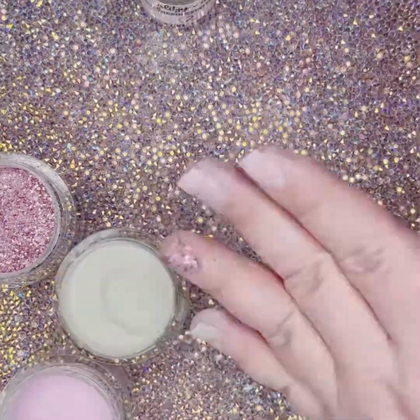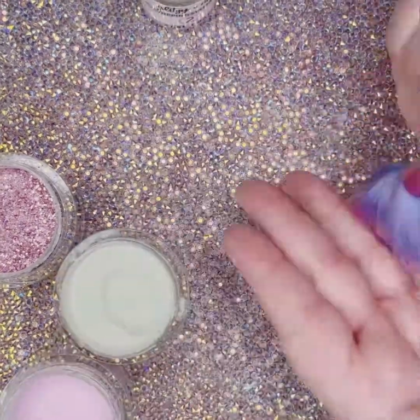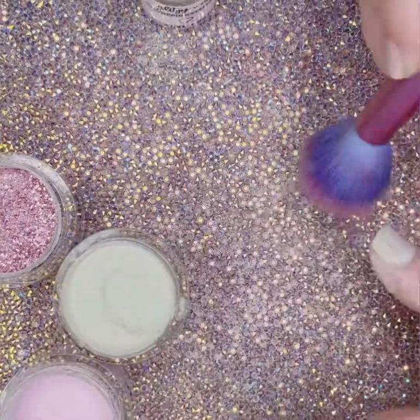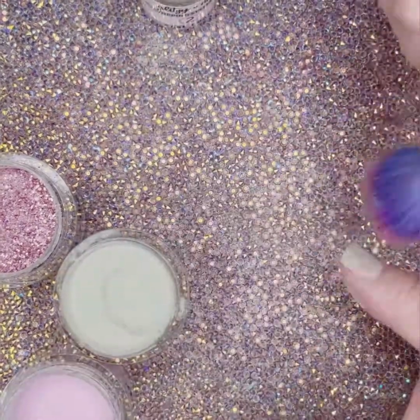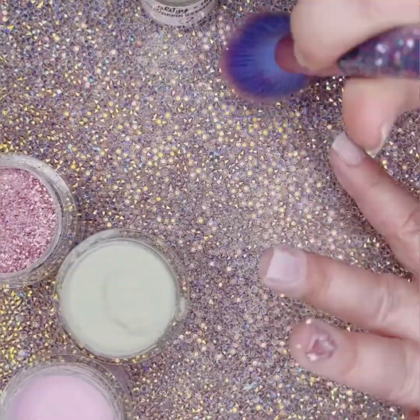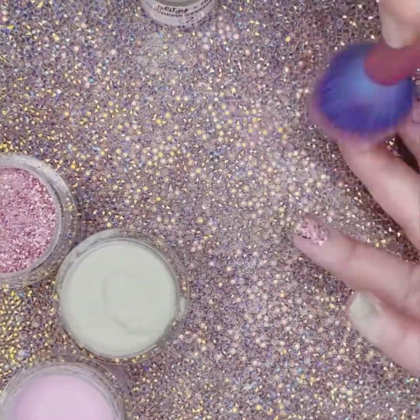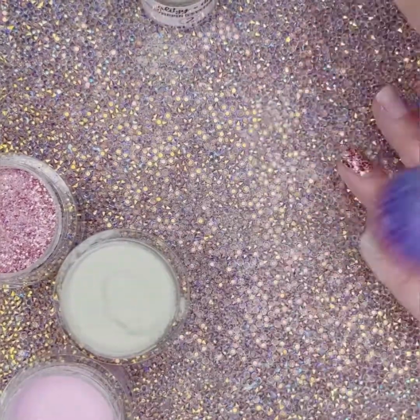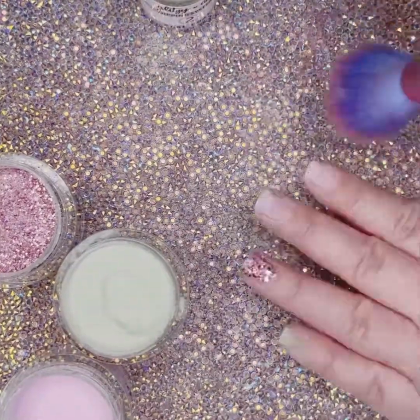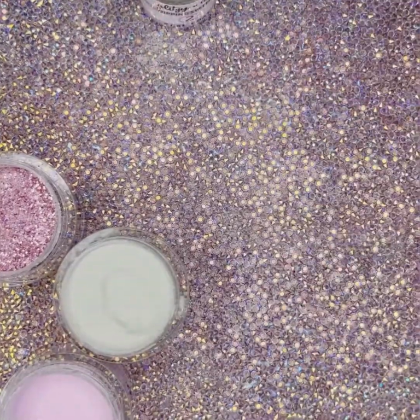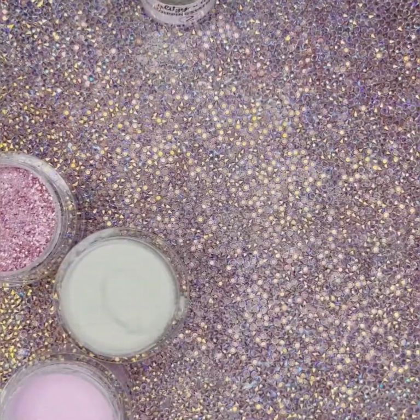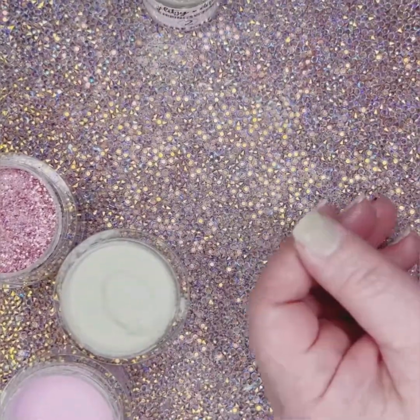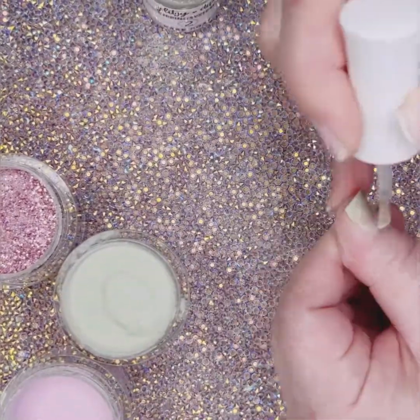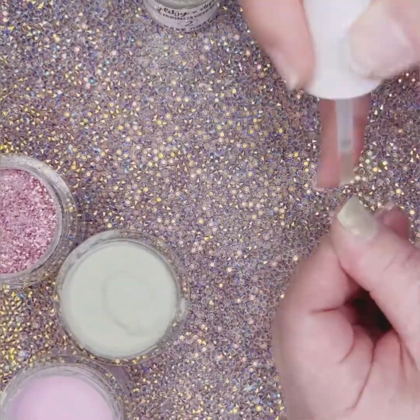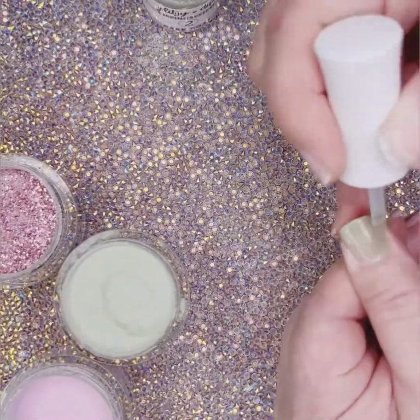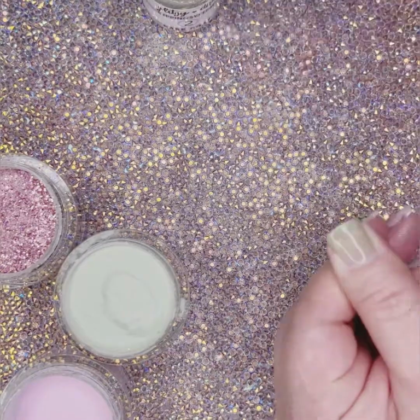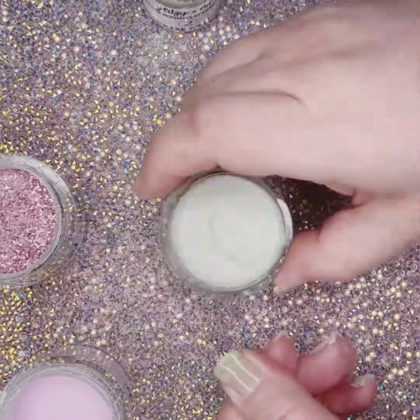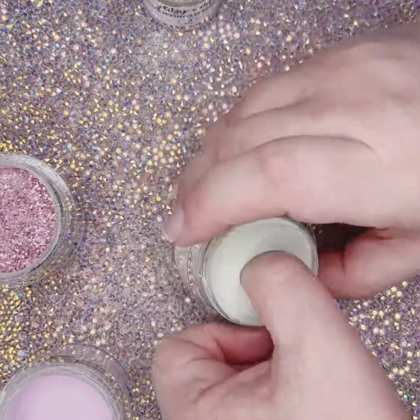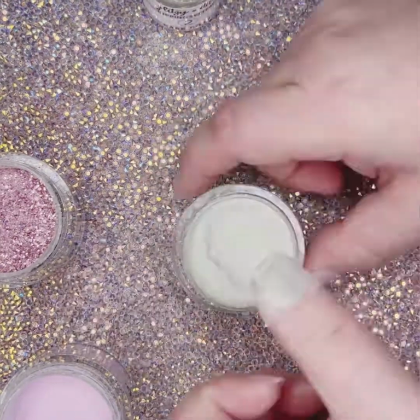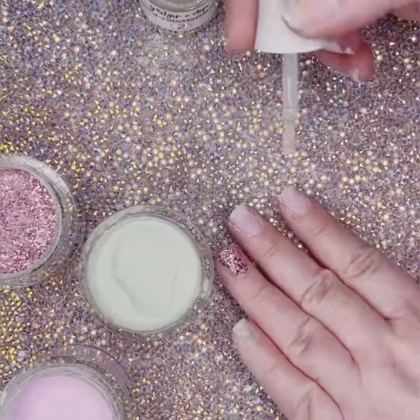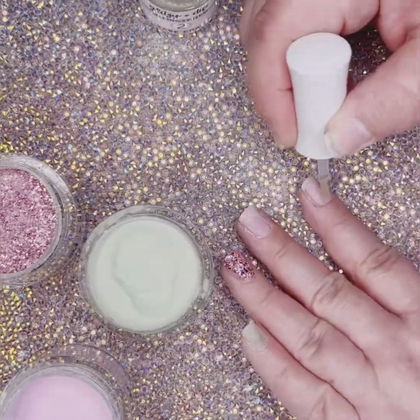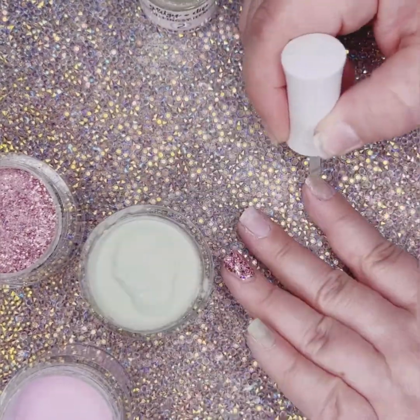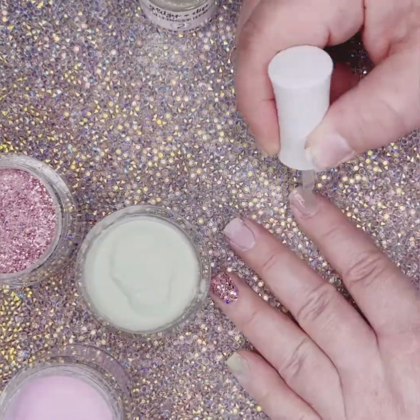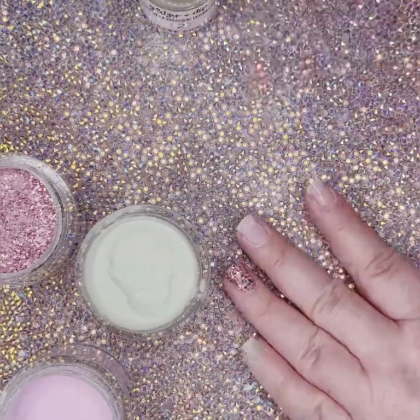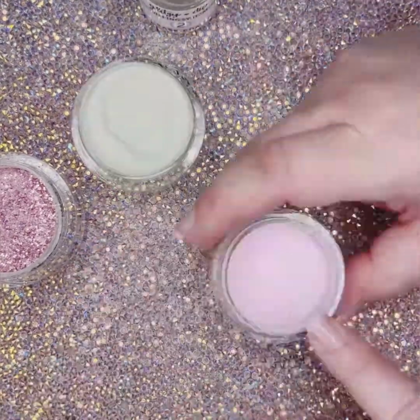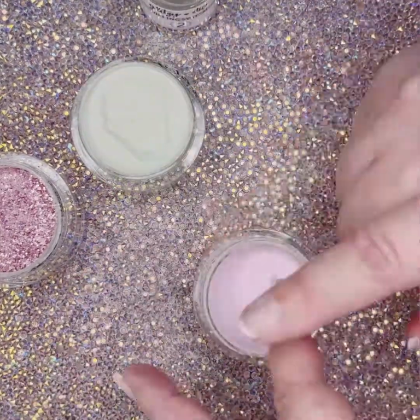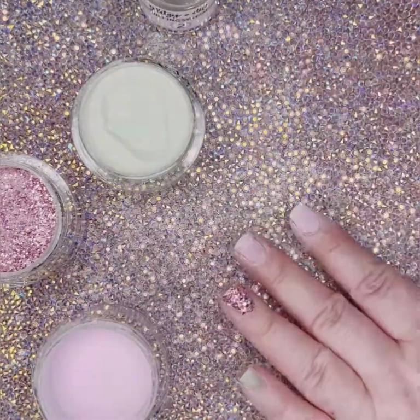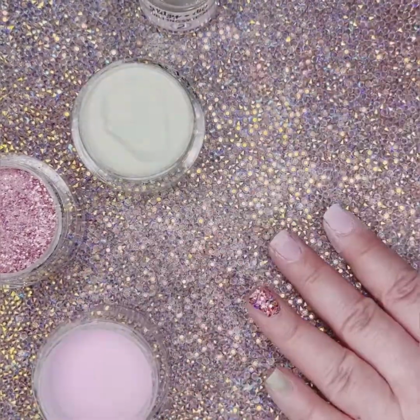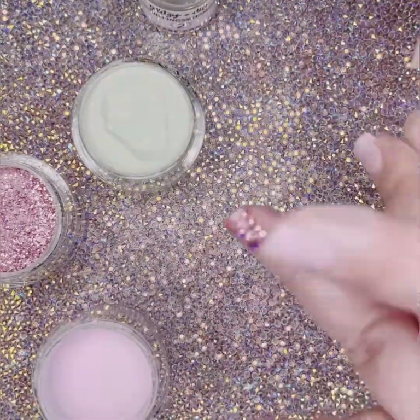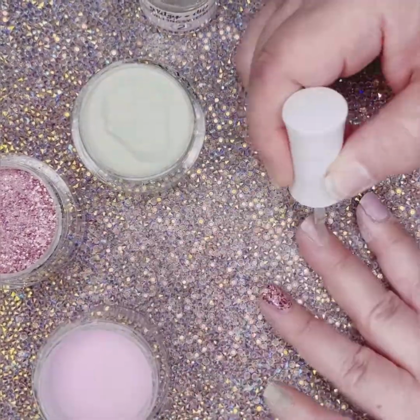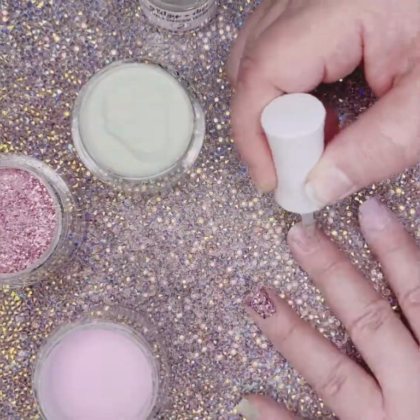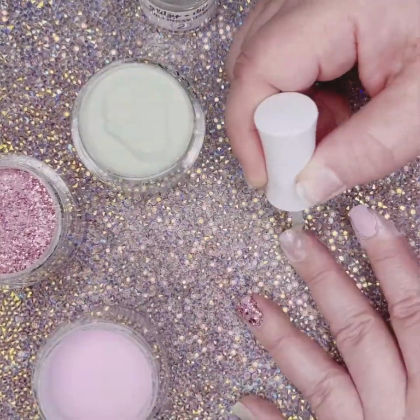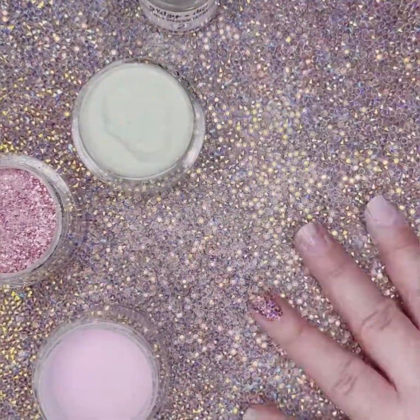In between dips, brush off the excess powder and start again. You are going to dip your nails a total of three times.